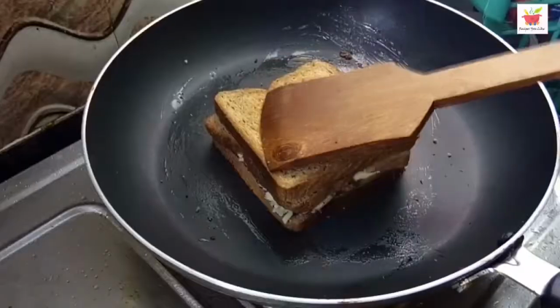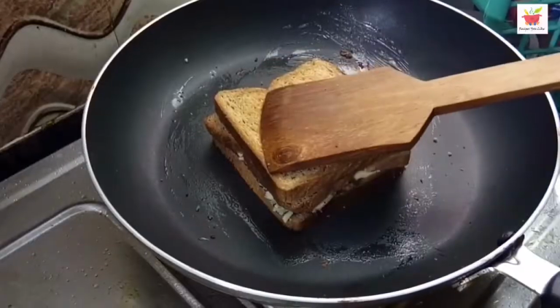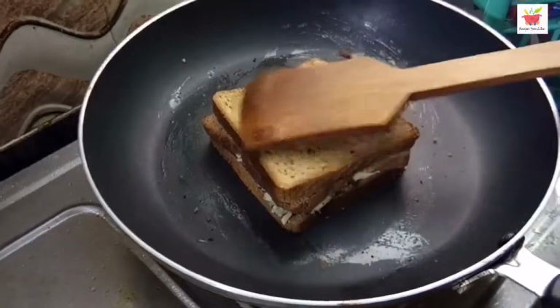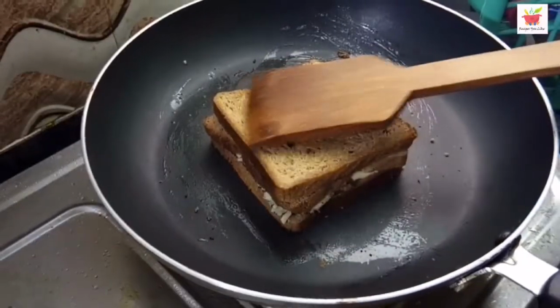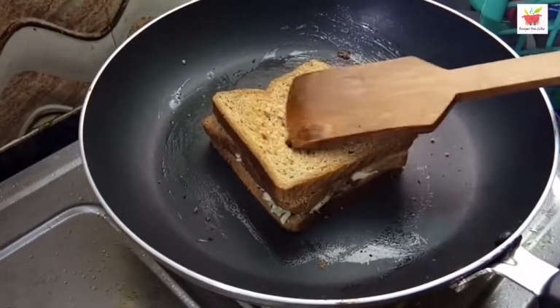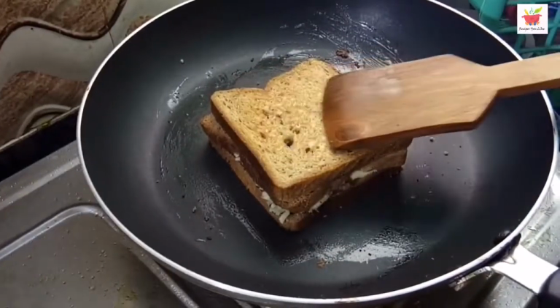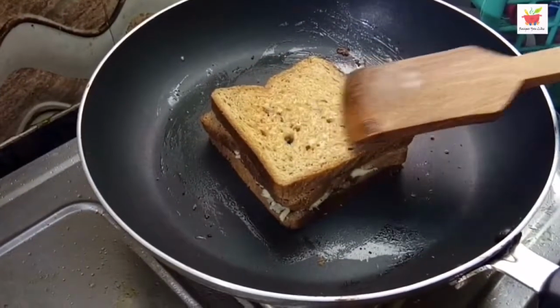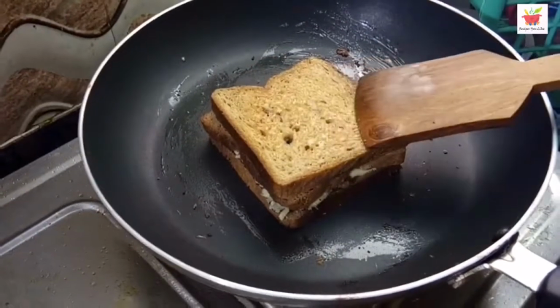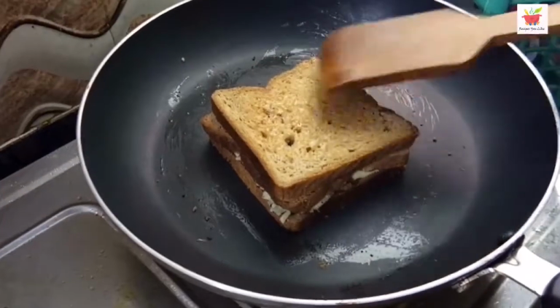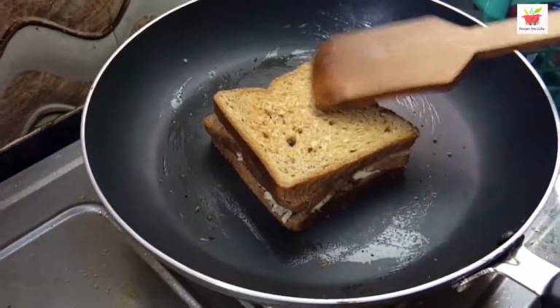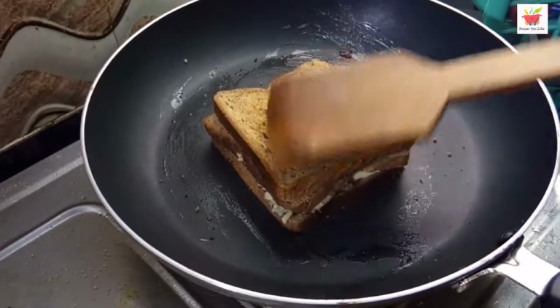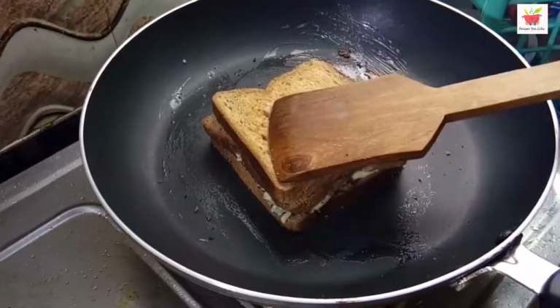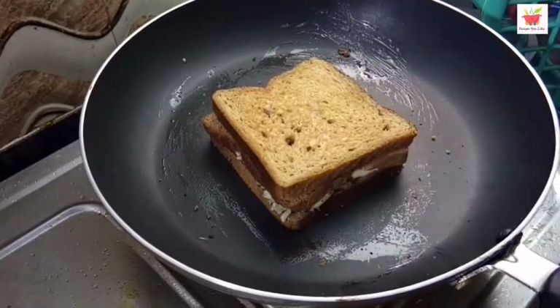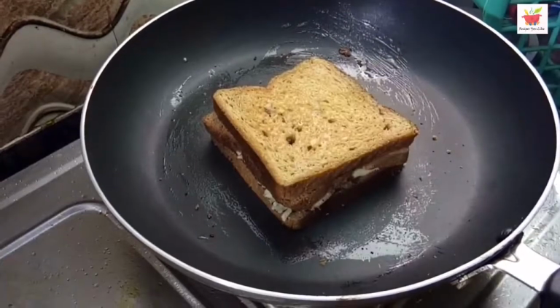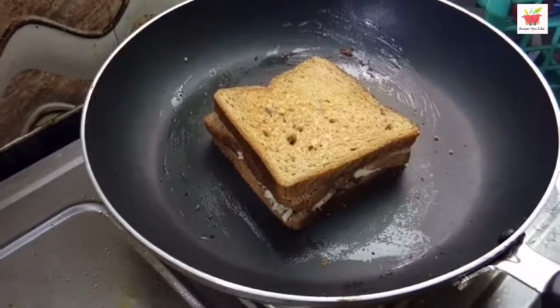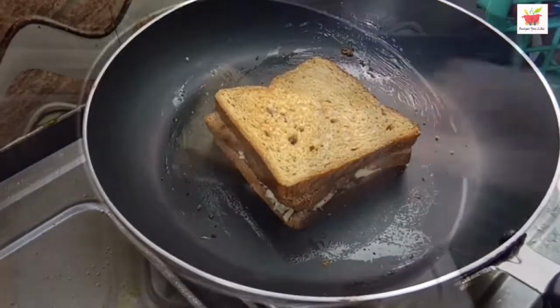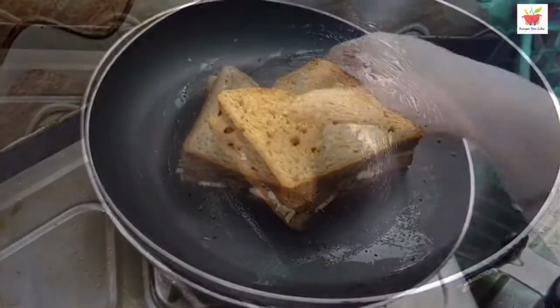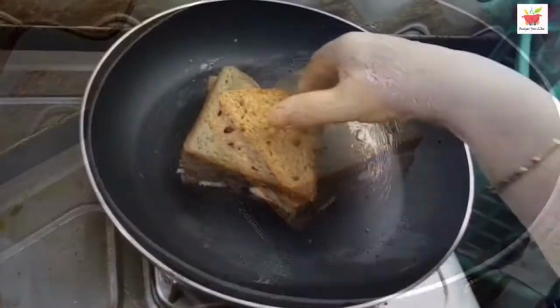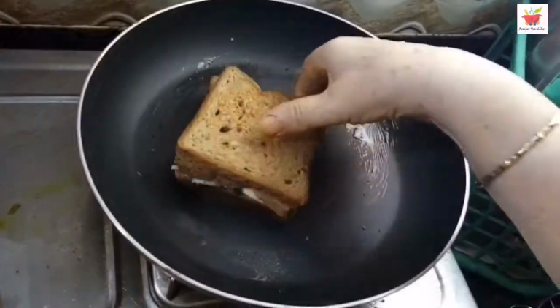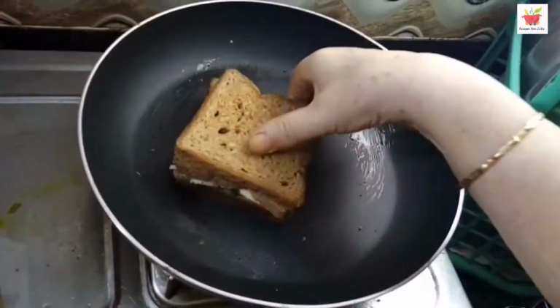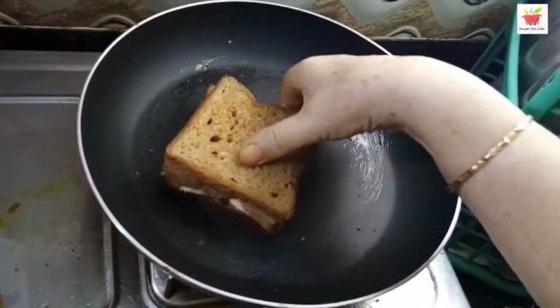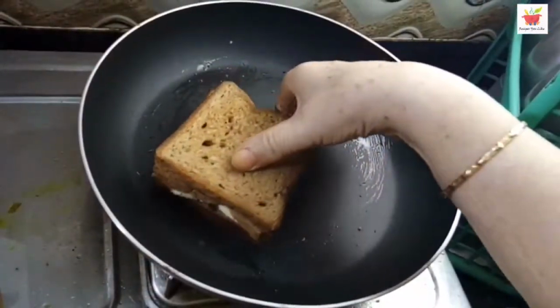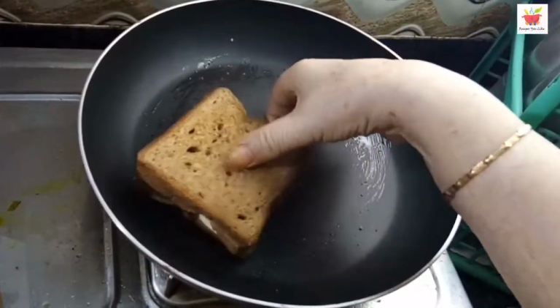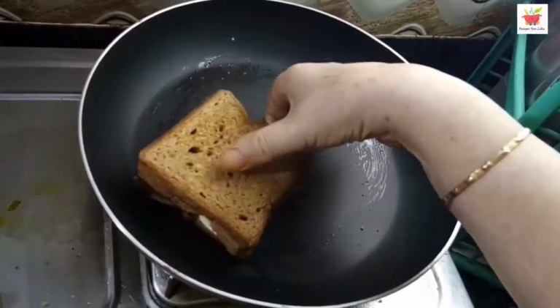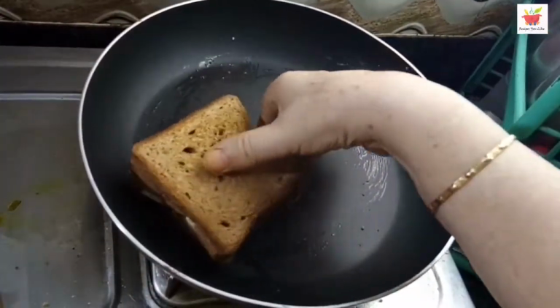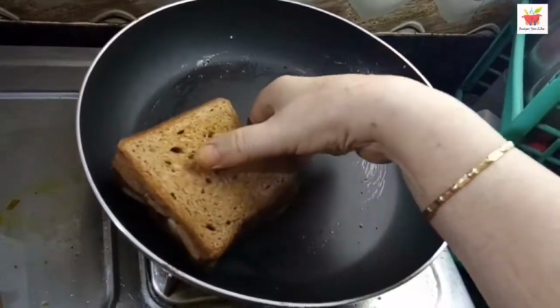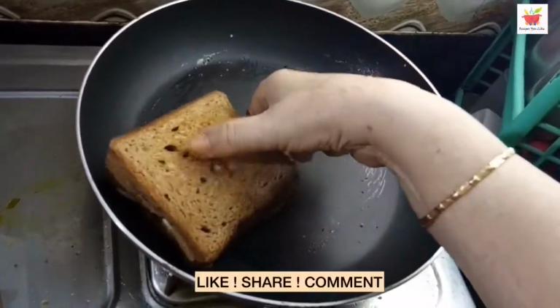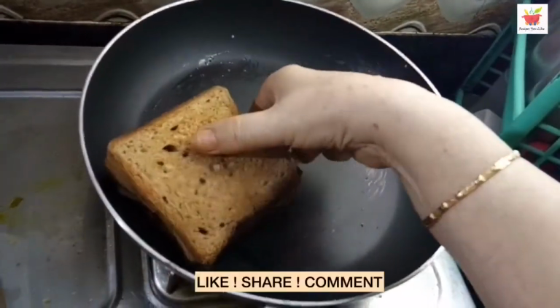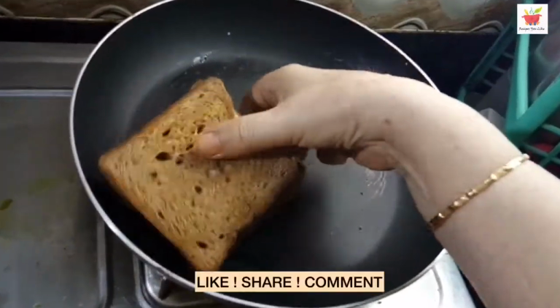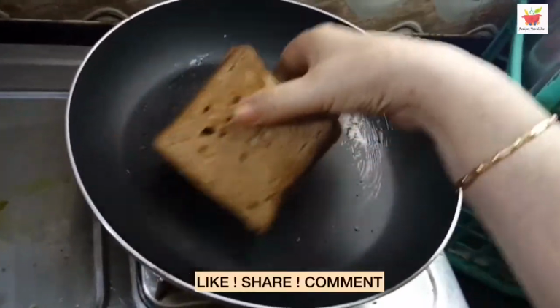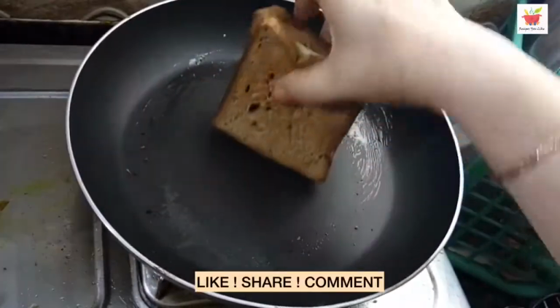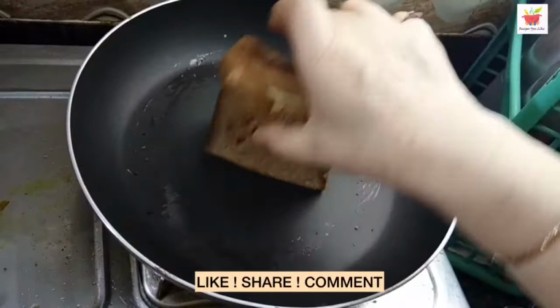Within 5 minutes, our sandwich is crisp and golden brown. We are done — let's remove it from the pan.